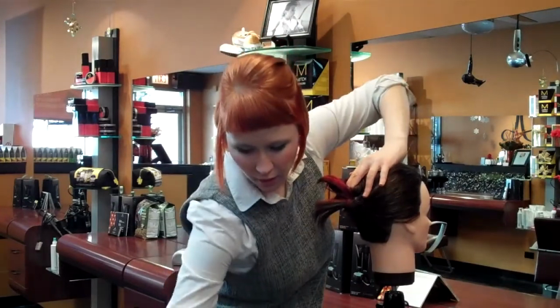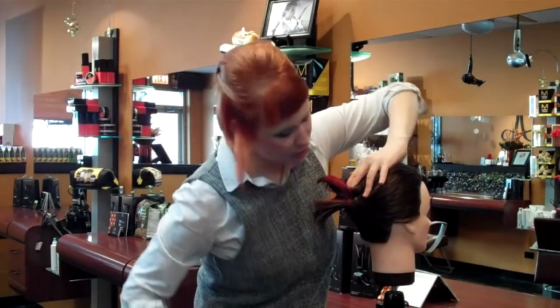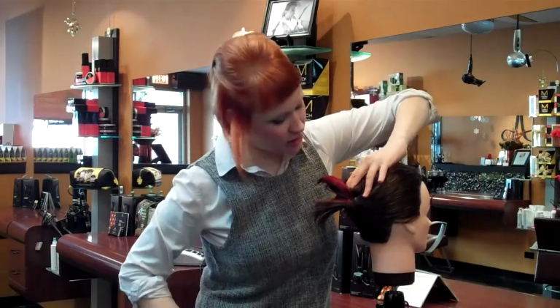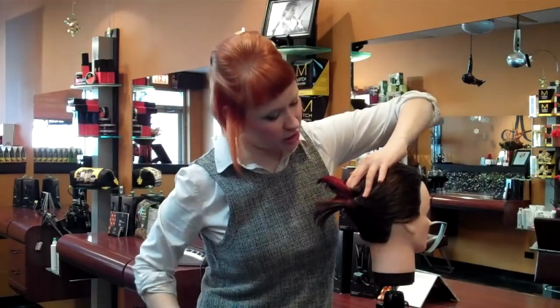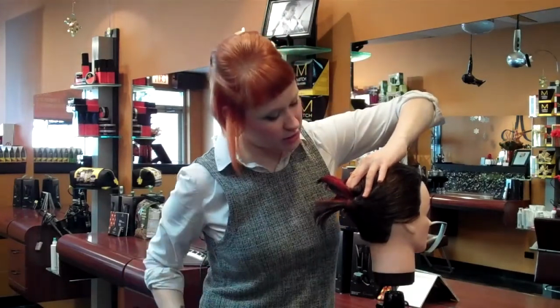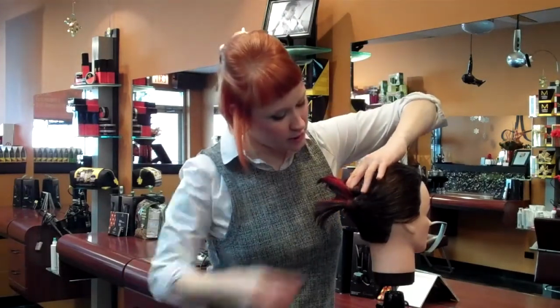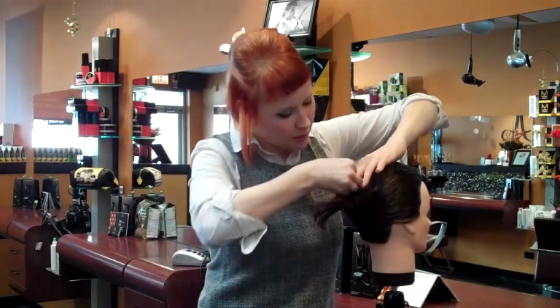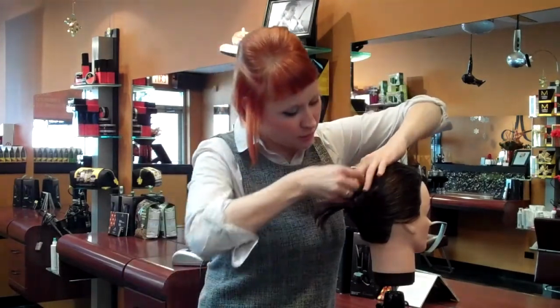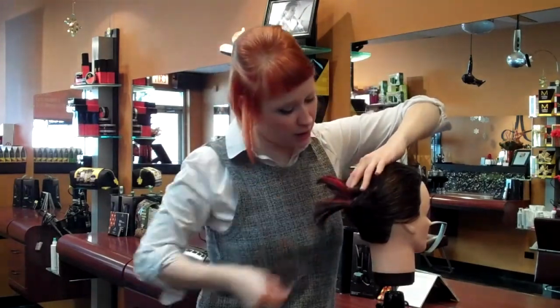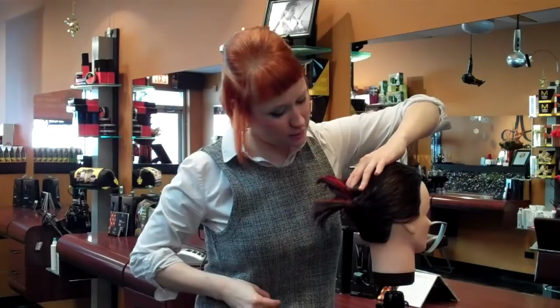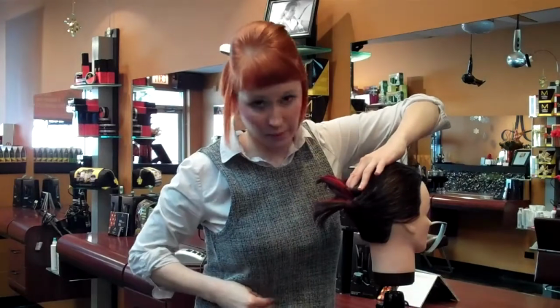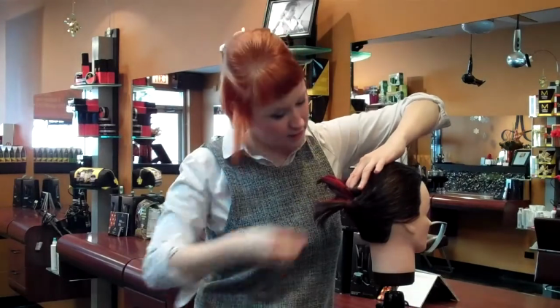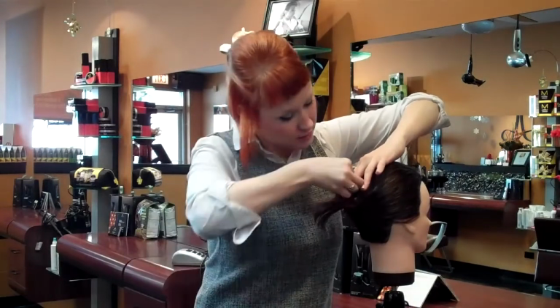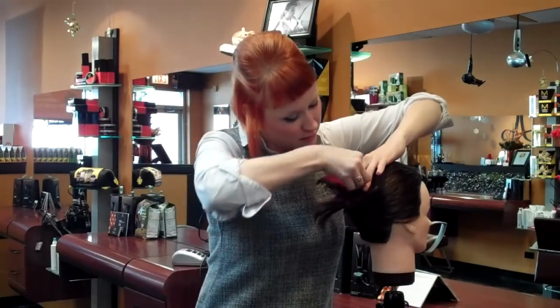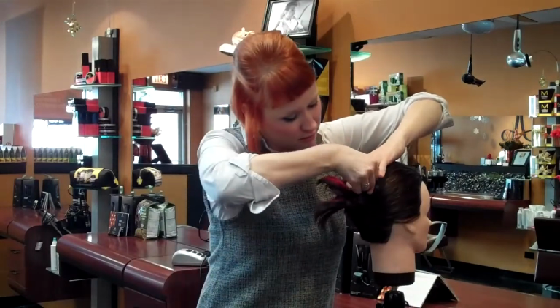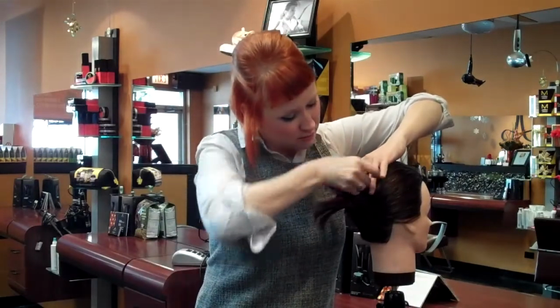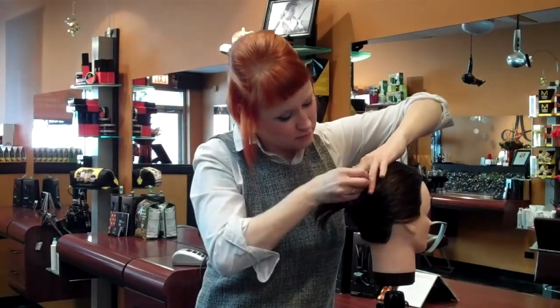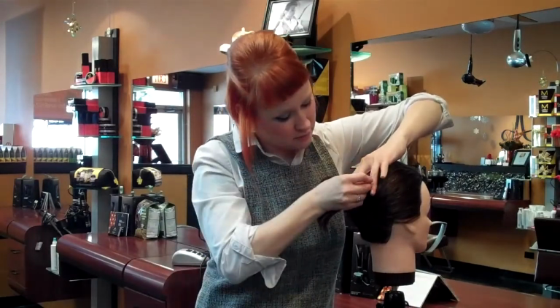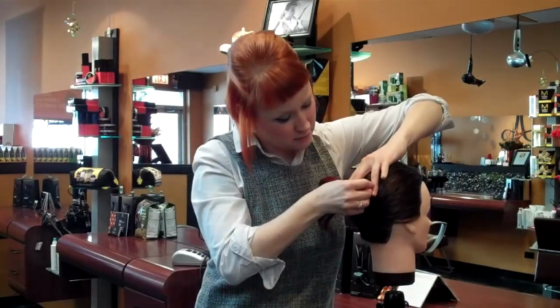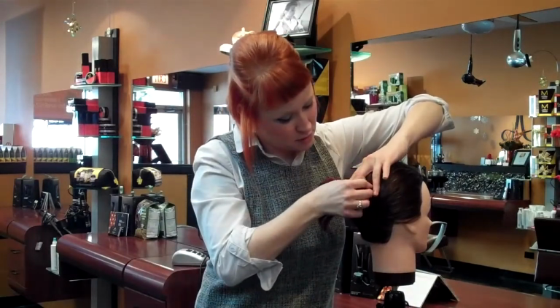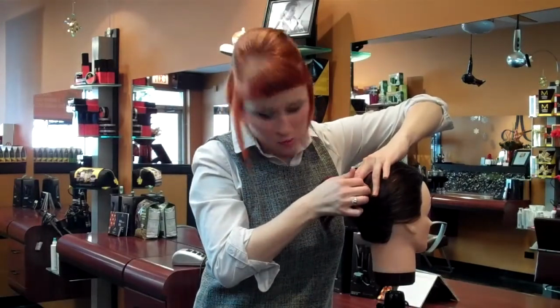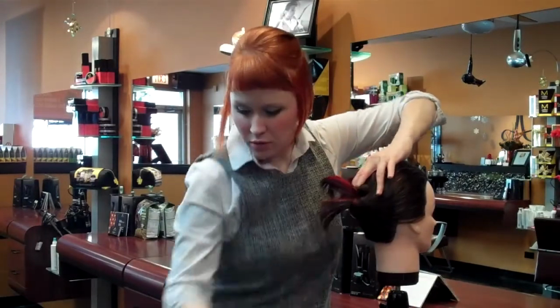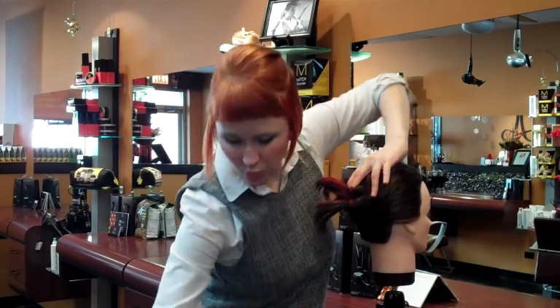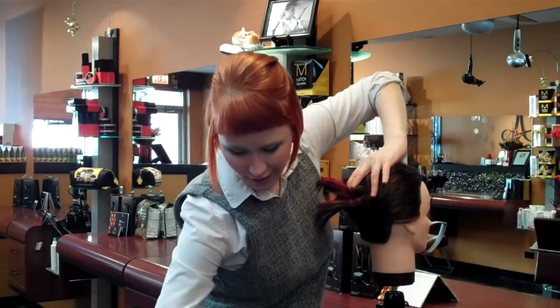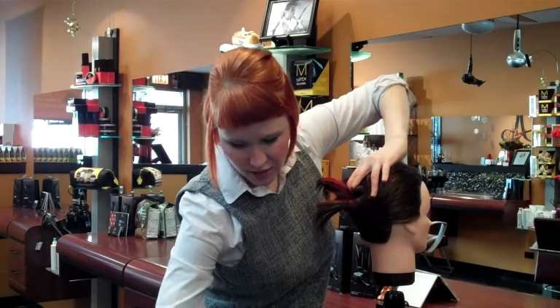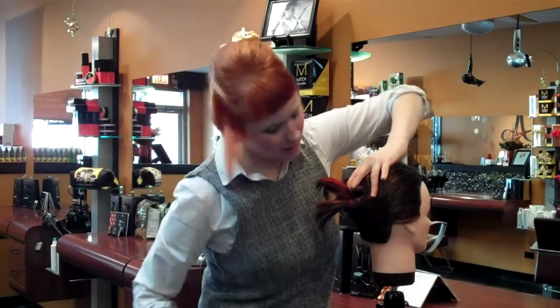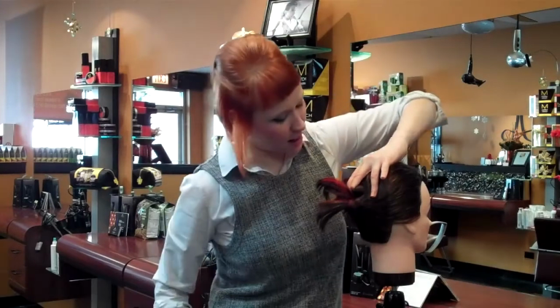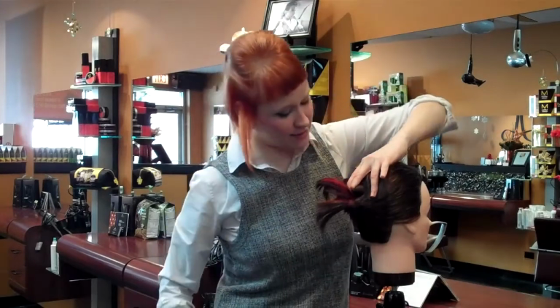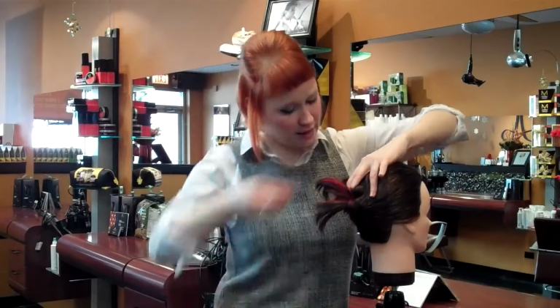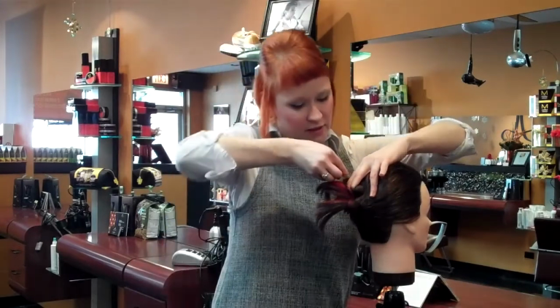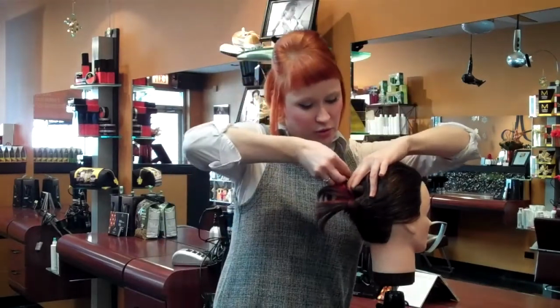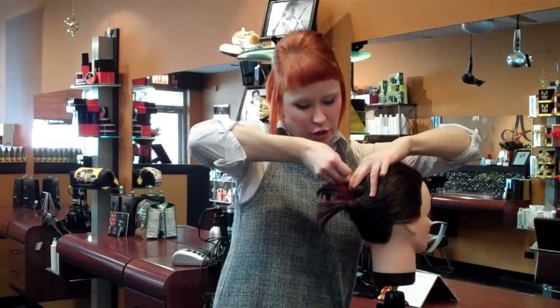And we're just going to secure this little top part that we got with some bobby pins. Just one on each kind of top side of this will do.